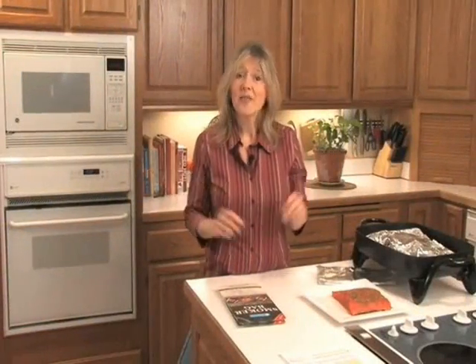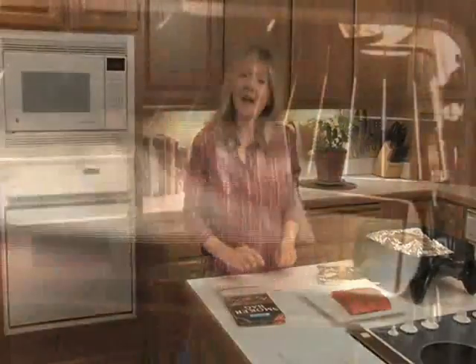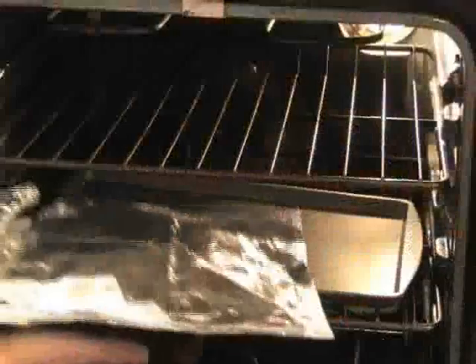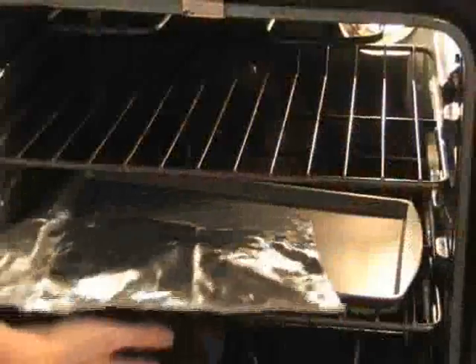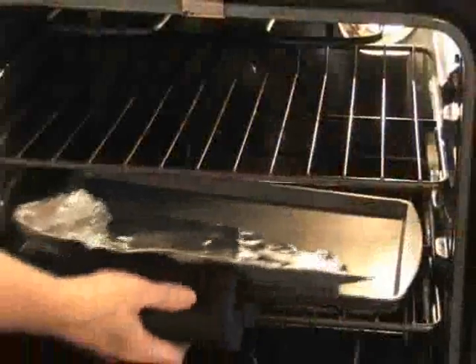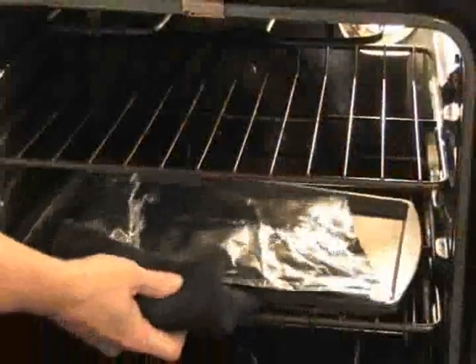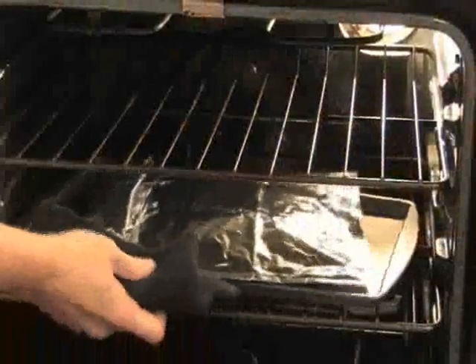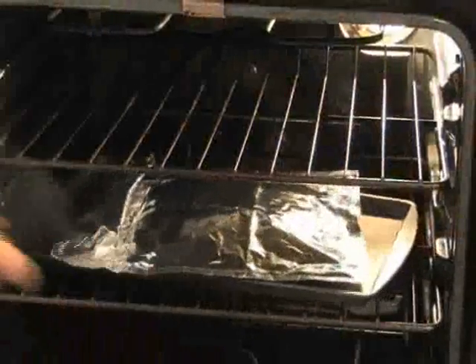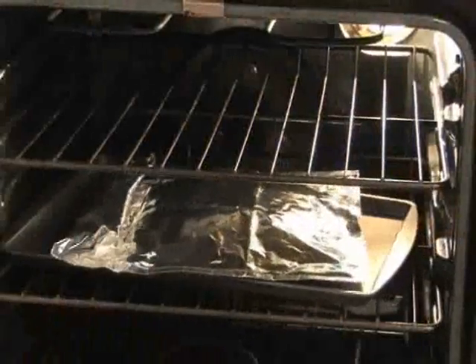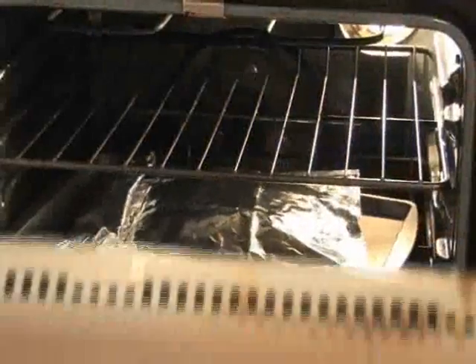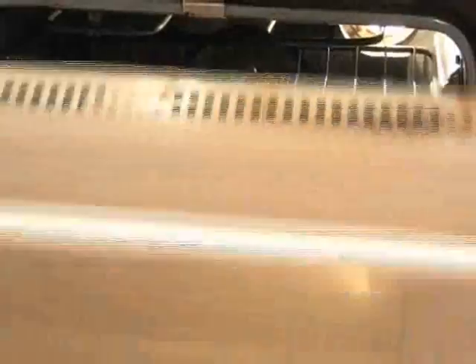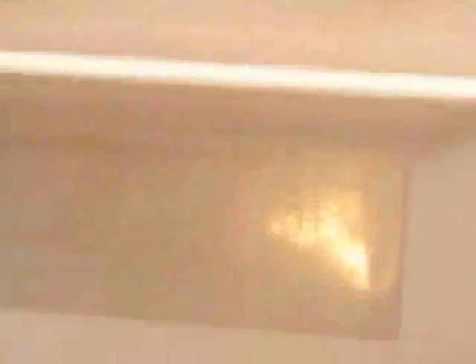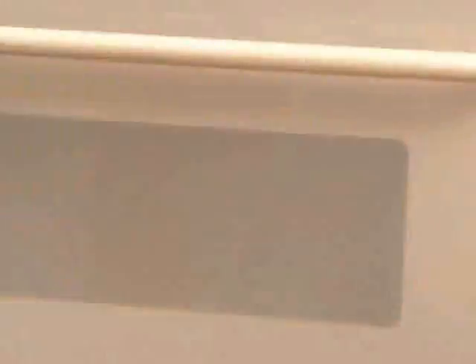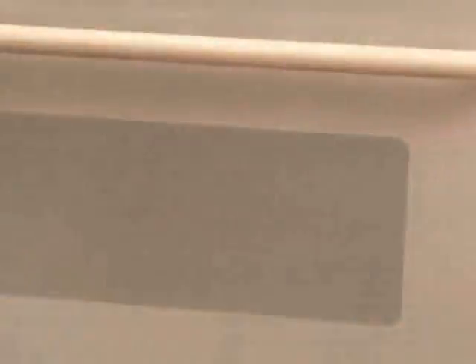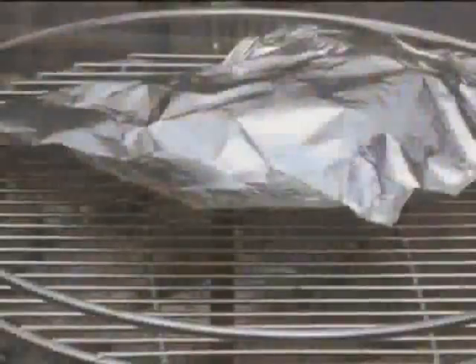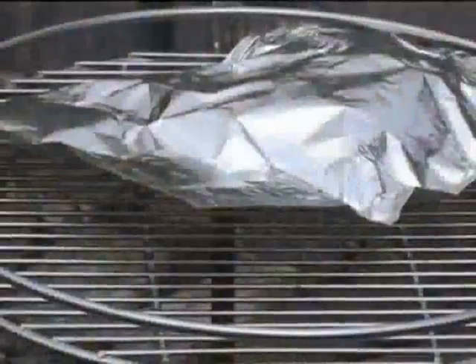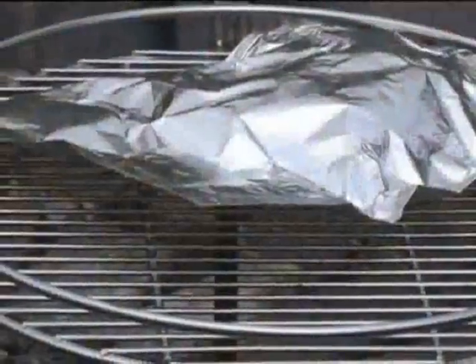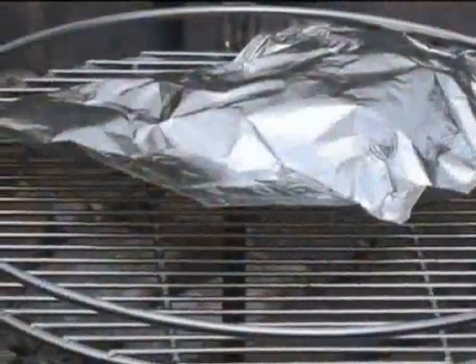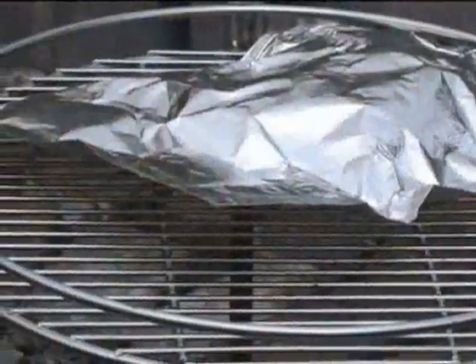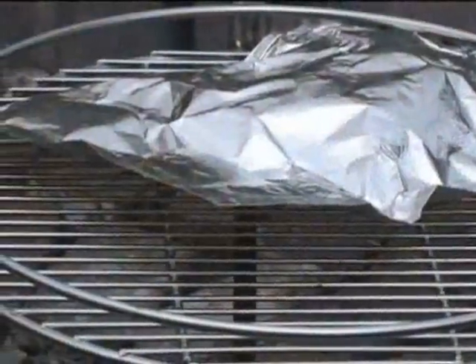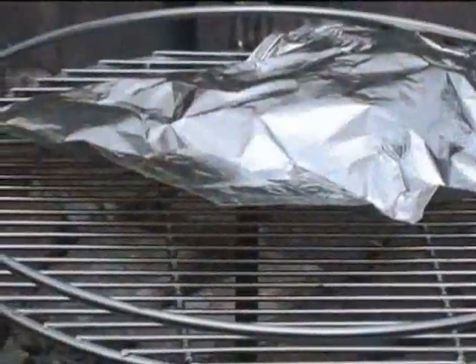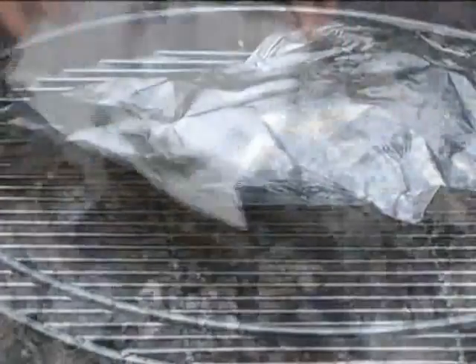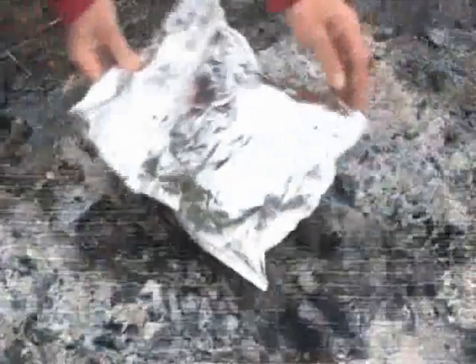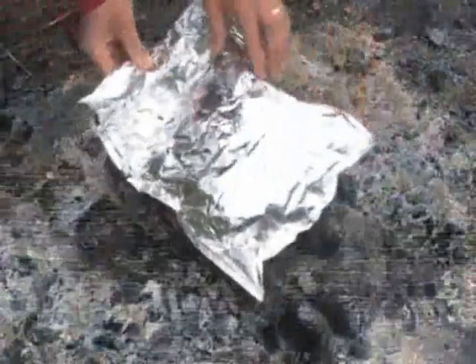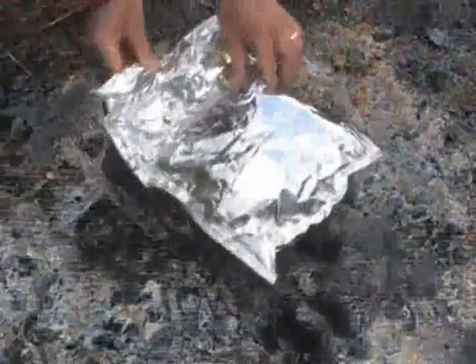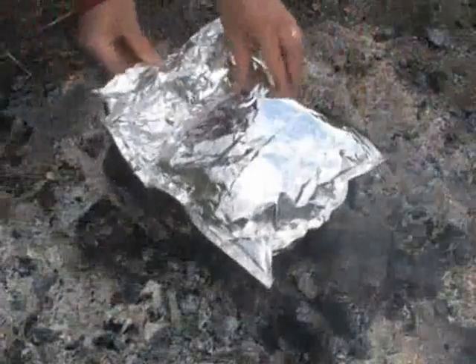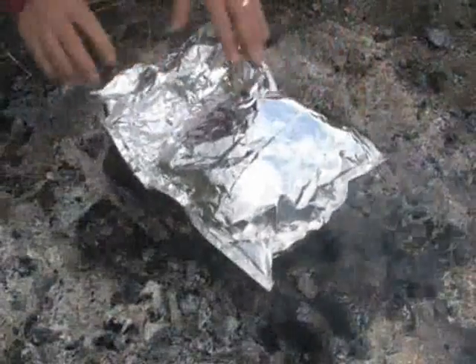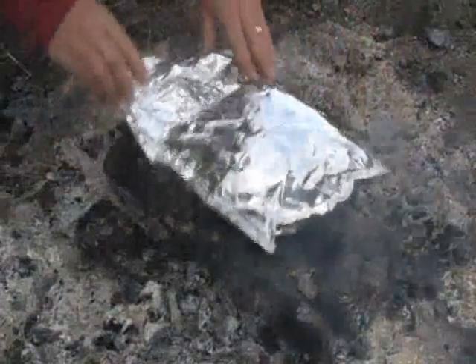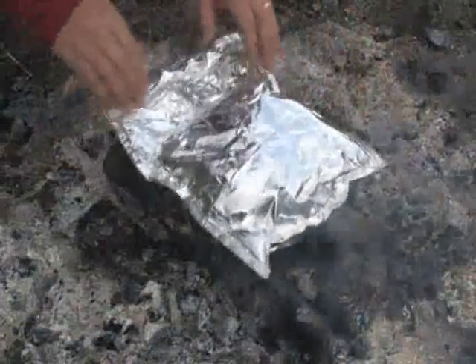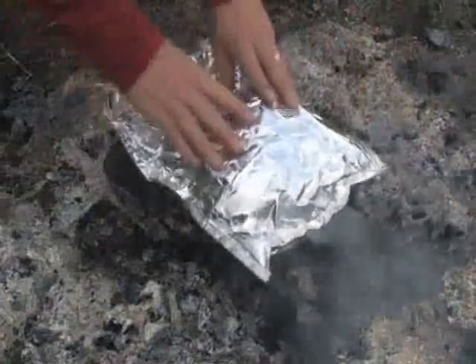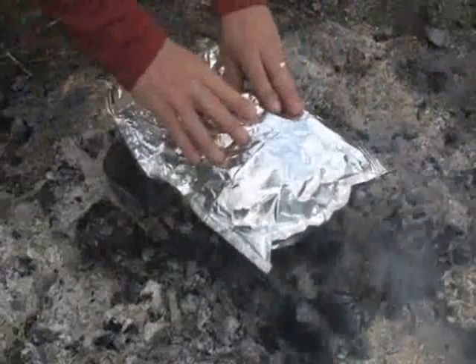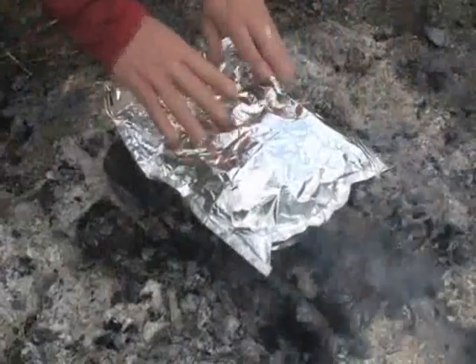The bags are incredibly versatile. They can be used in the oven, on the grill, or over coals or a campfire. They can even be used in an electric skillet.